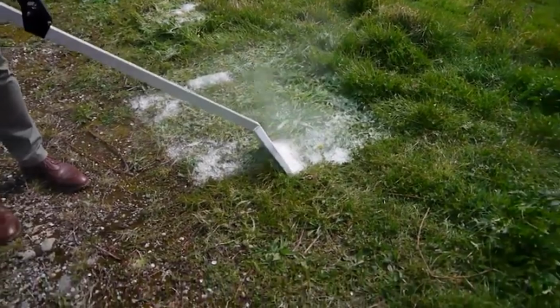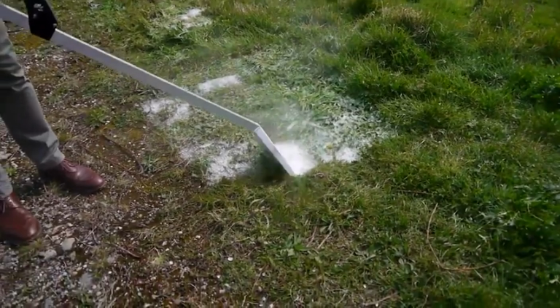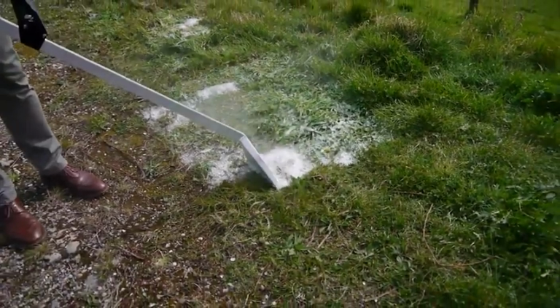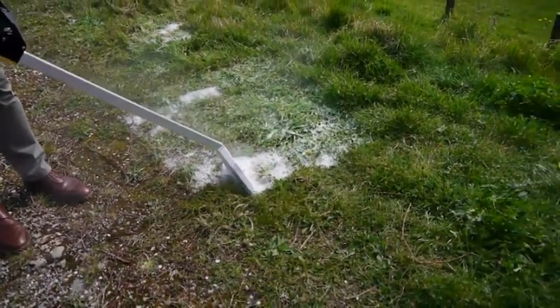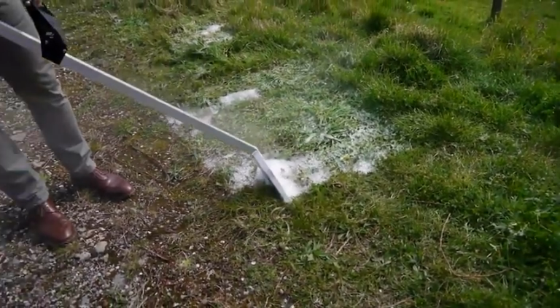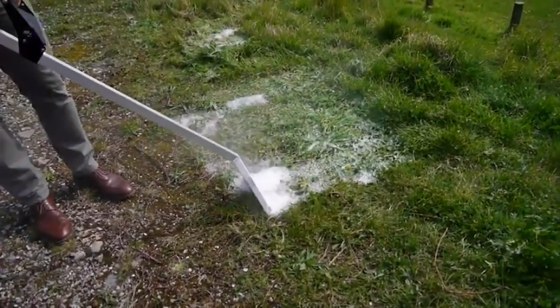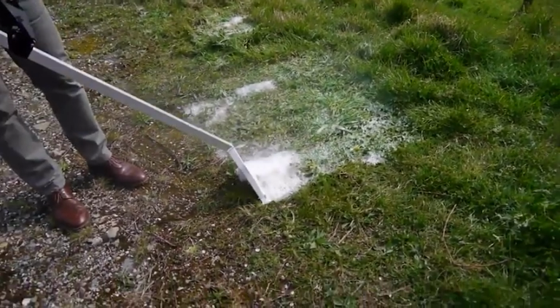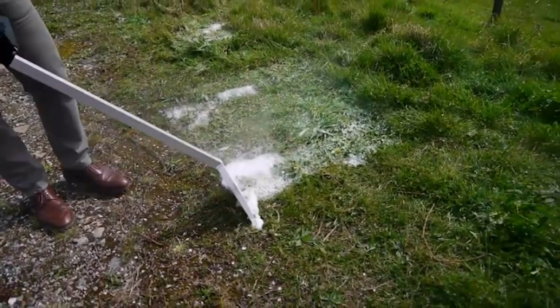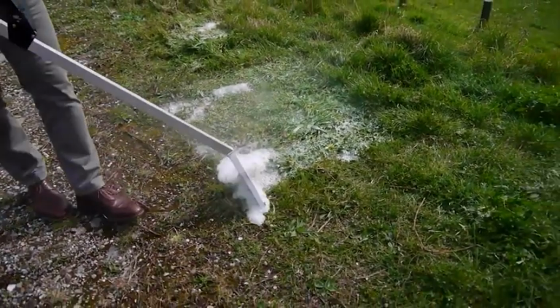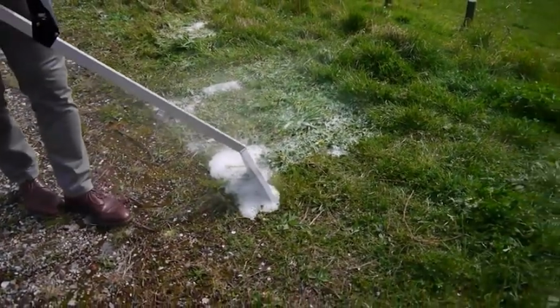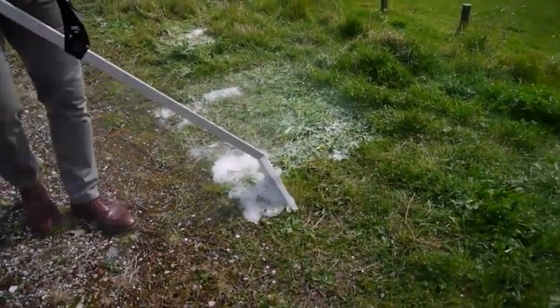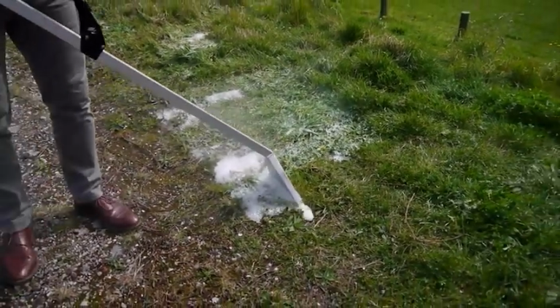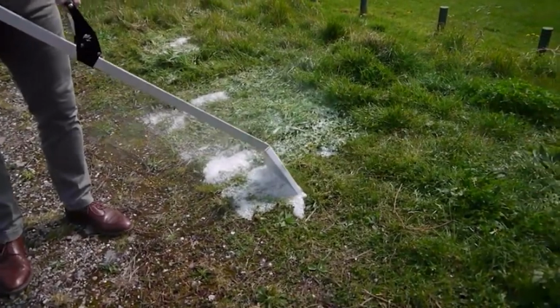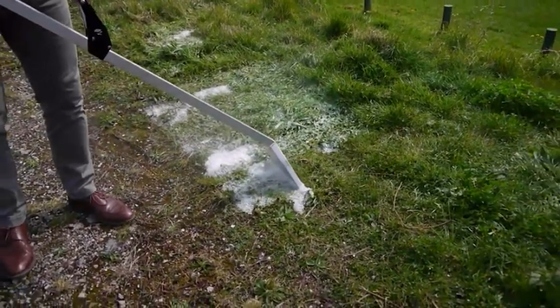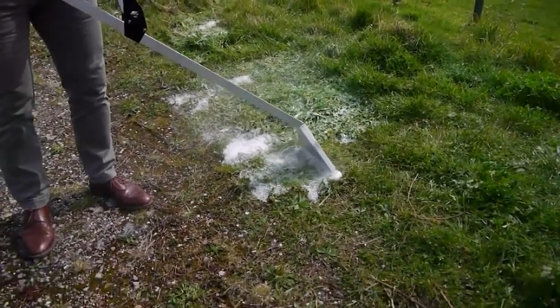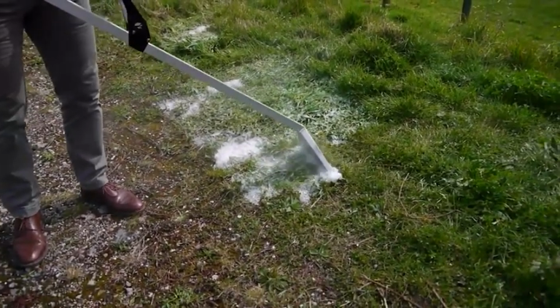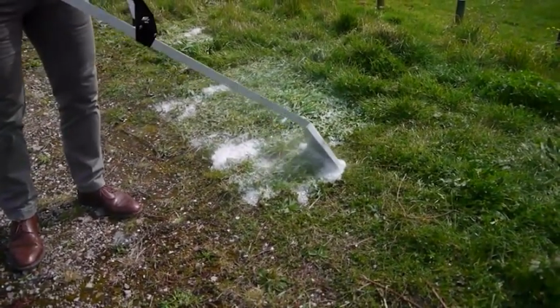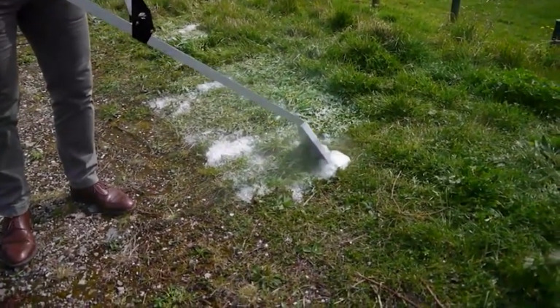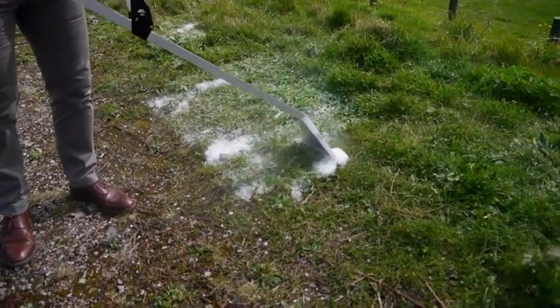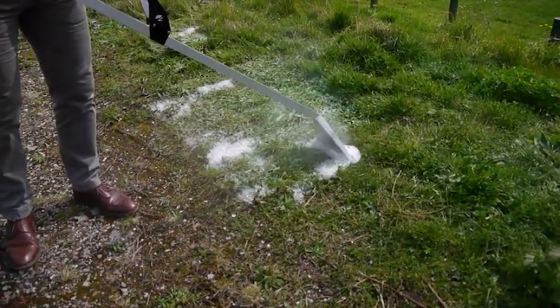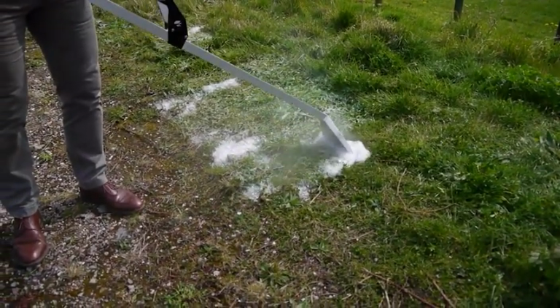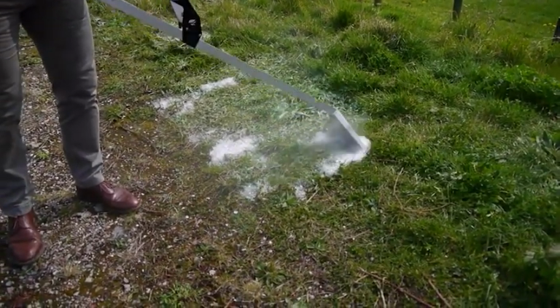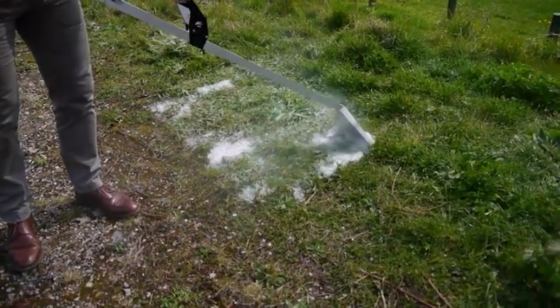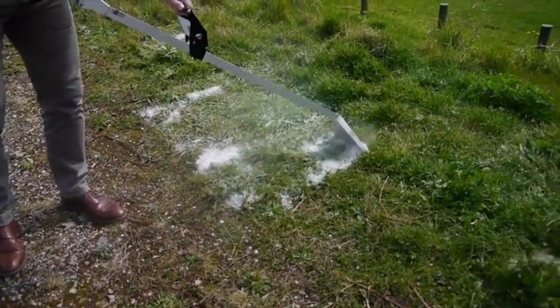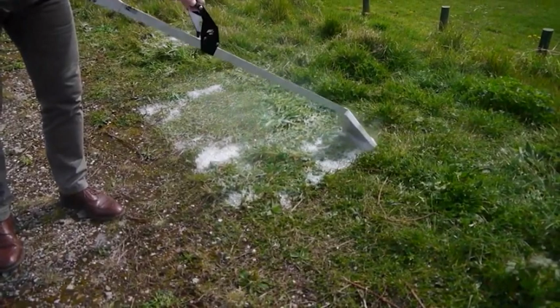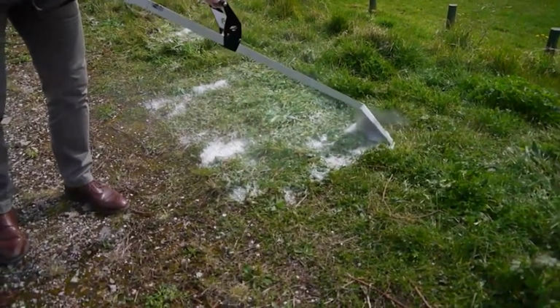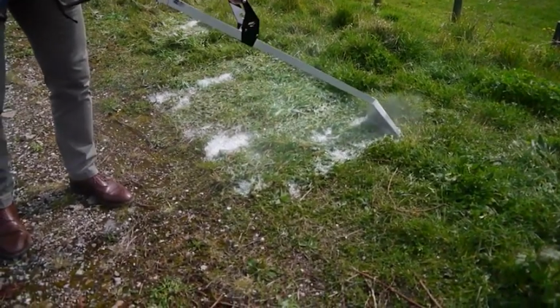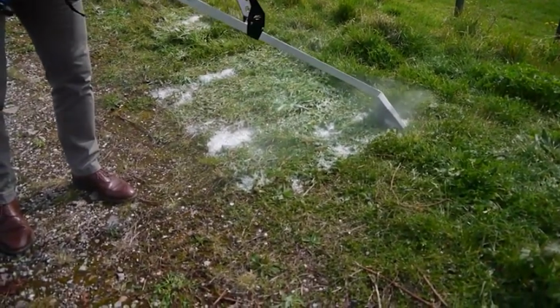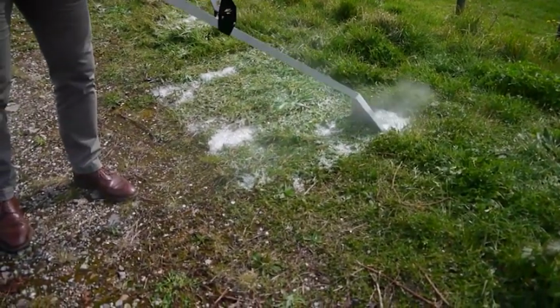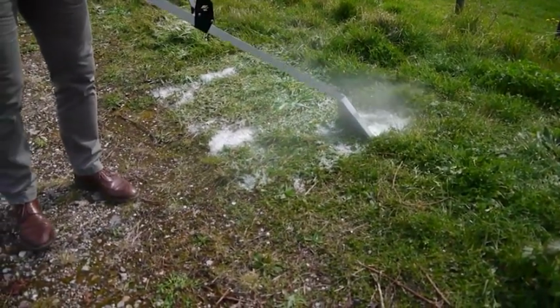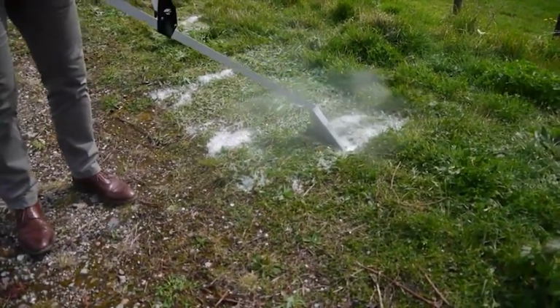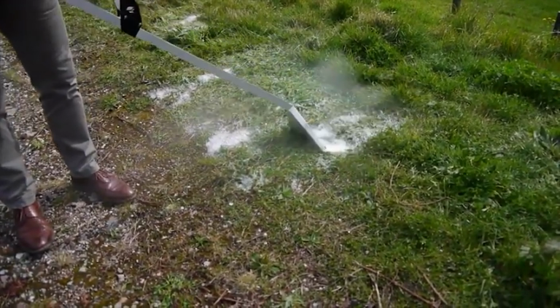It's also important to remember that if the weather is cold or wet, or it has been over previous days, the ground will most likely also be cold and therefore require a little more foam in order to counteract the cold surface temperature.